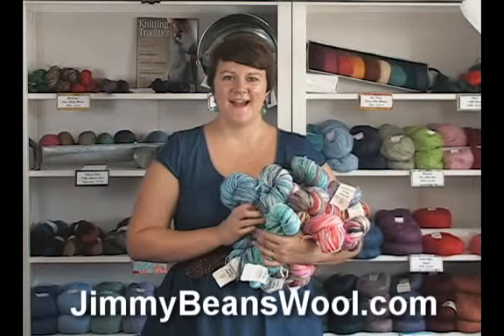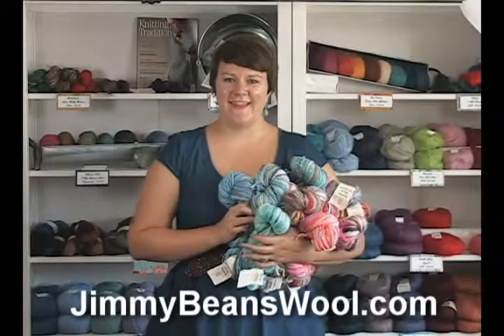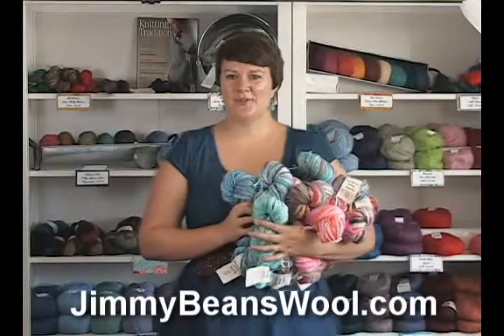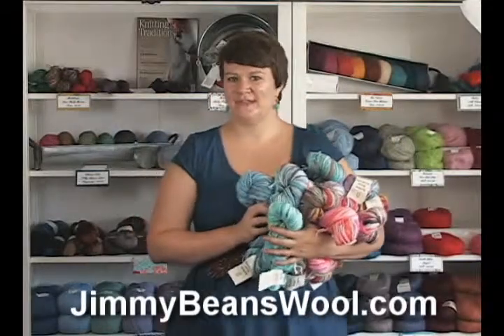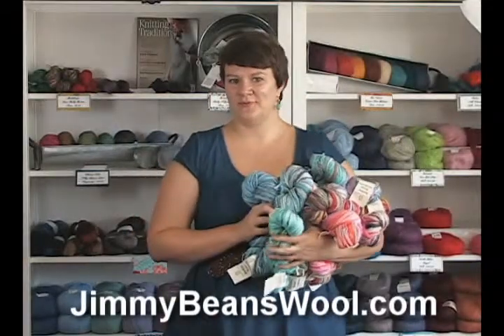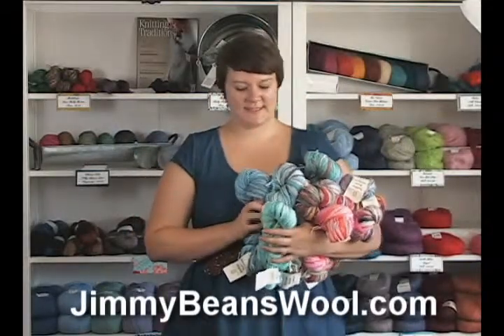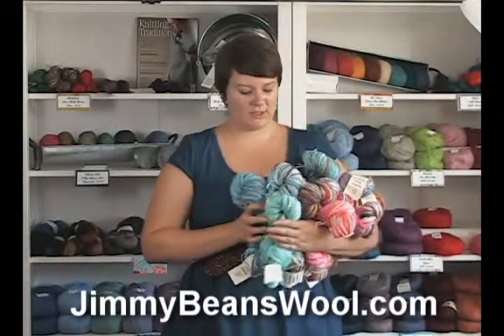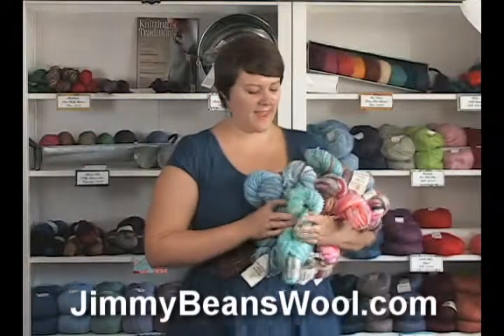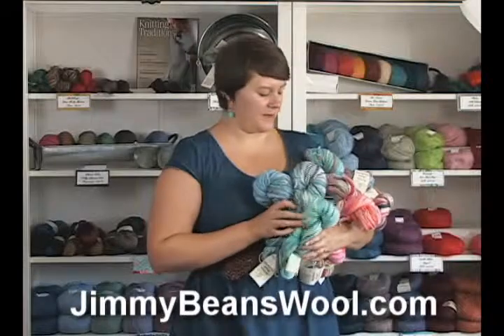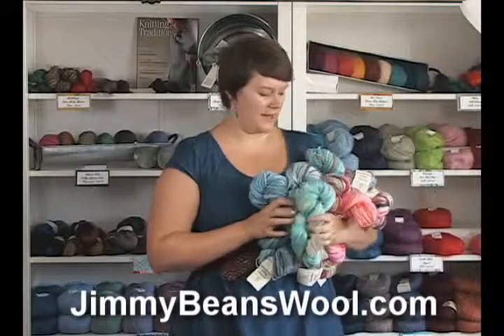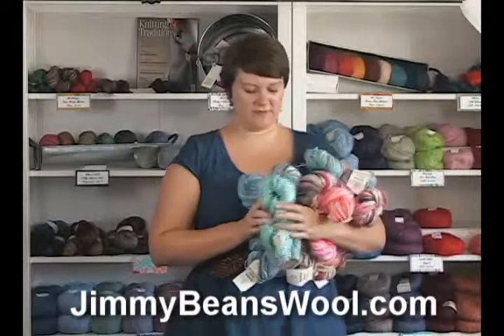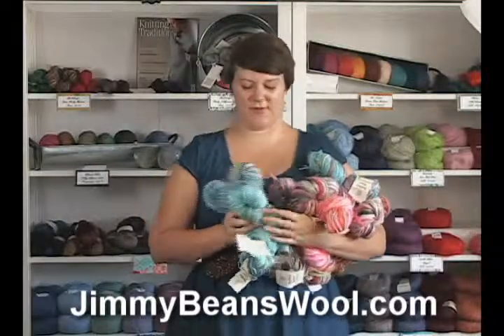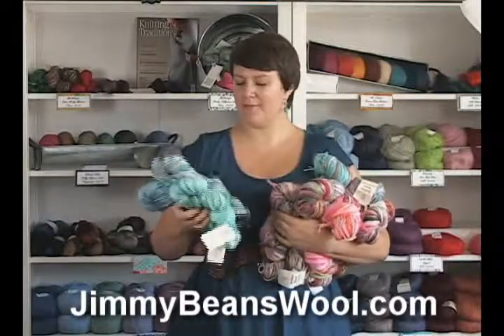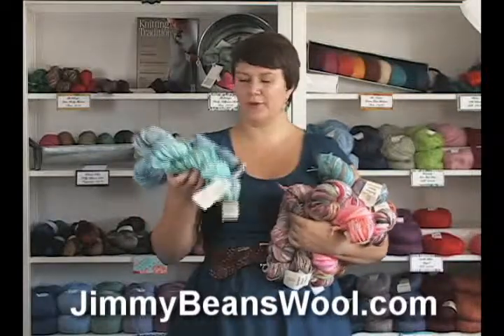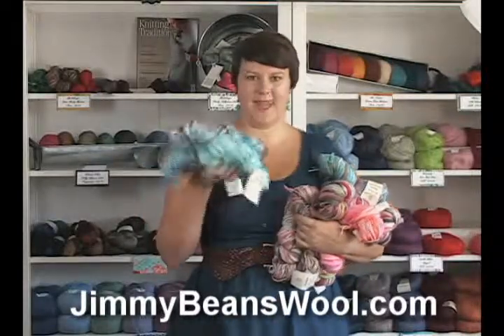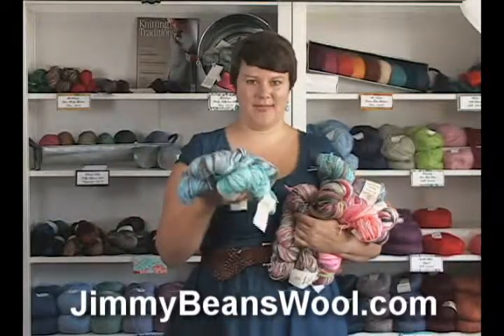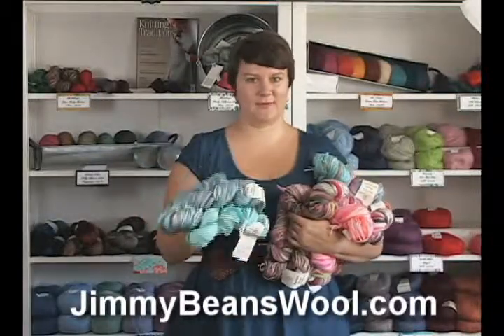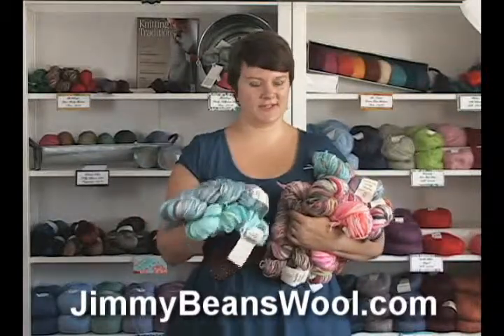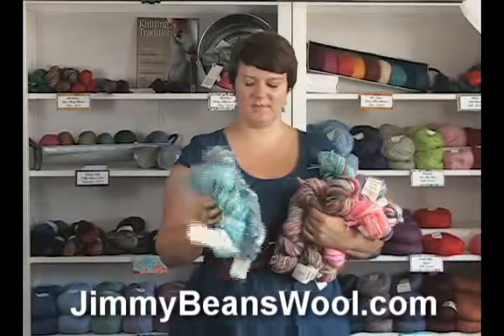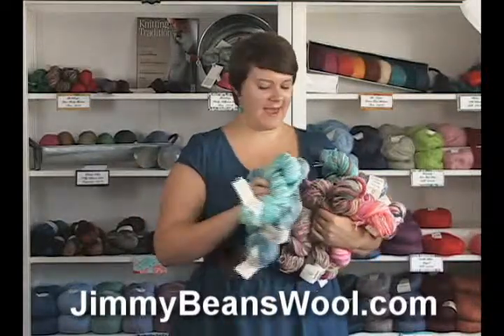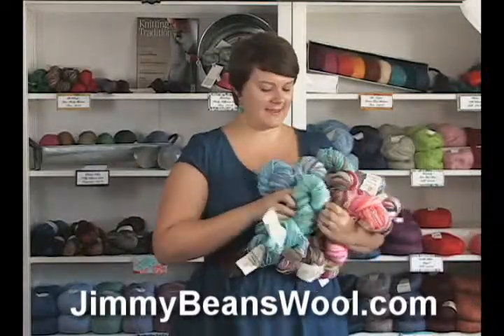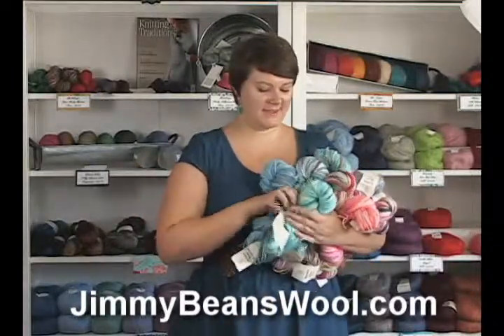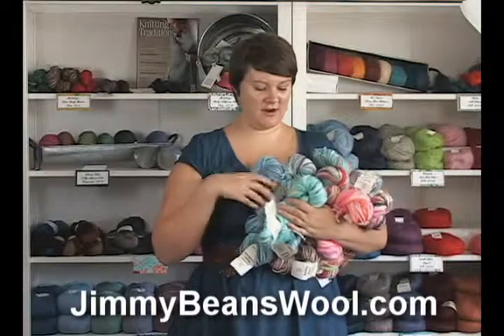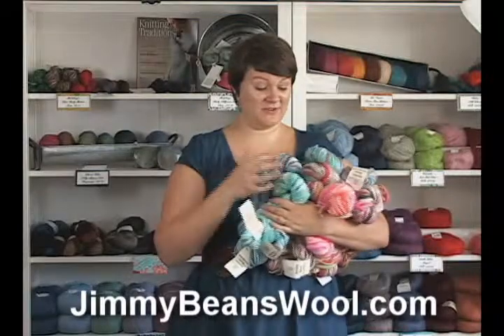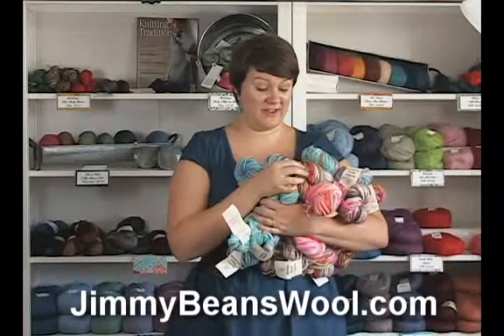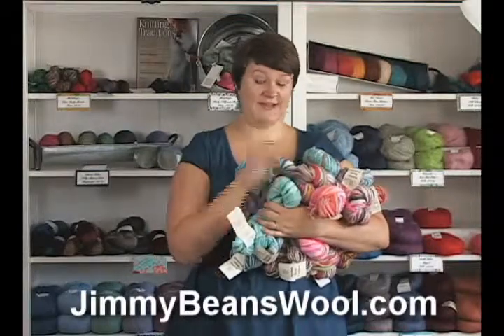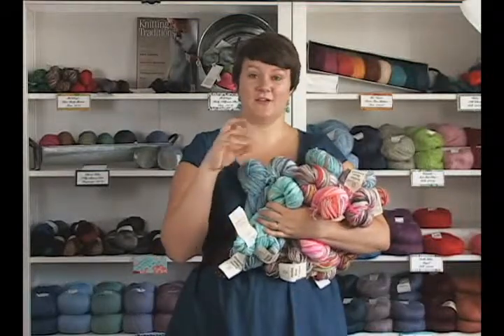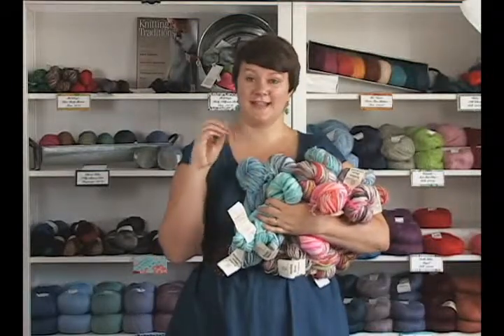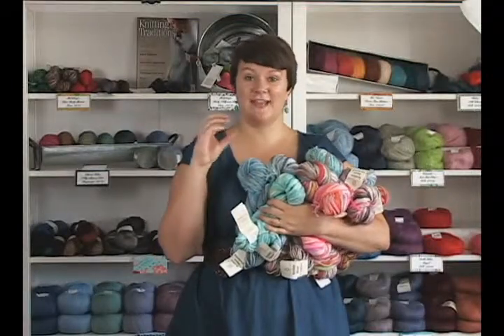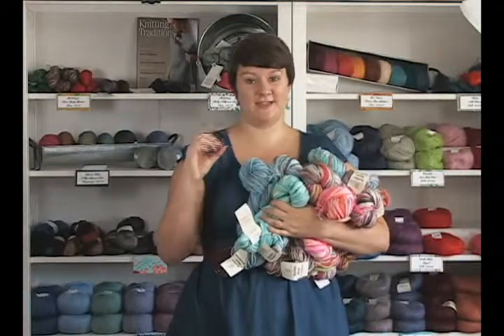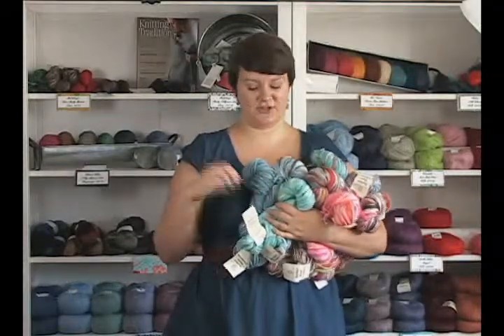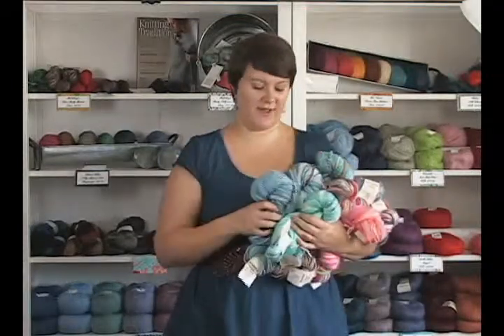Hi there, I'm Kristen from Jimmy Beans Wool, and I'm here today to review the Bamboo Bloom hand paints from Universal. This yarn is really, really fun. It's got a really nice thick and thin texture to it.